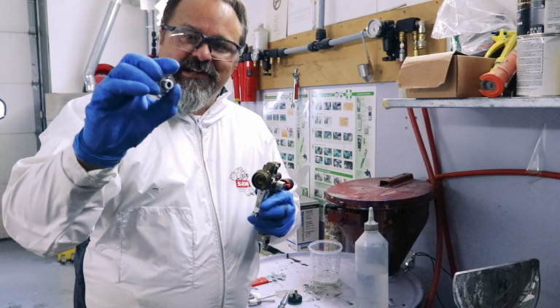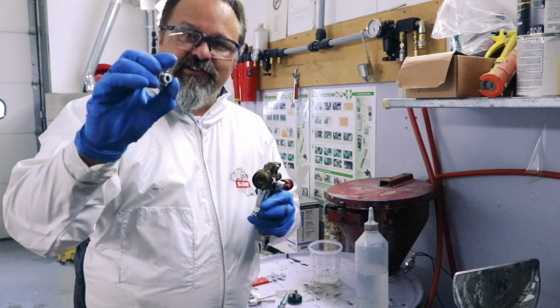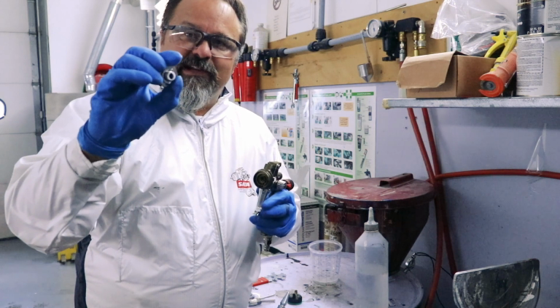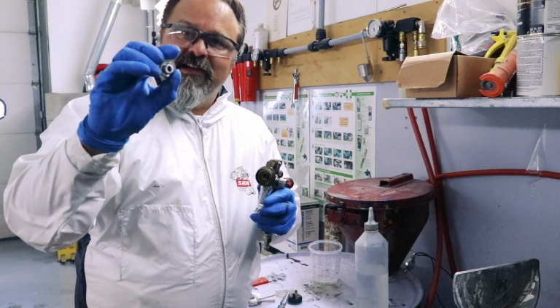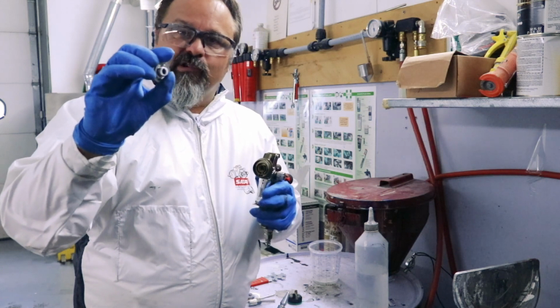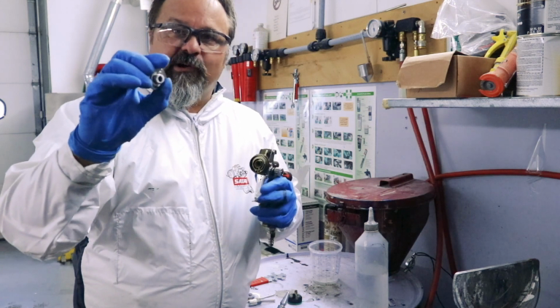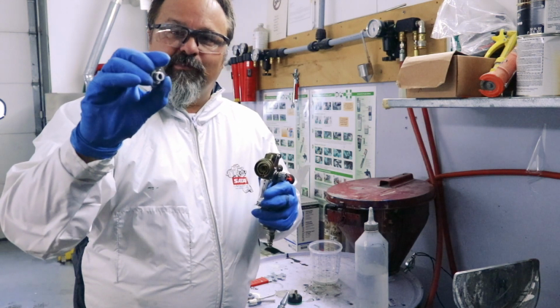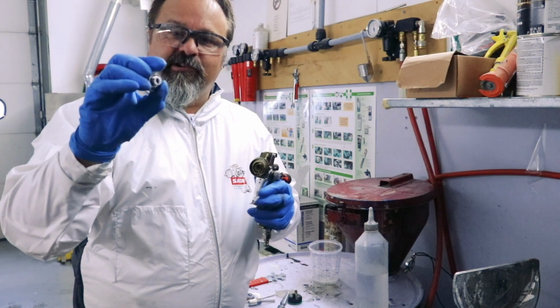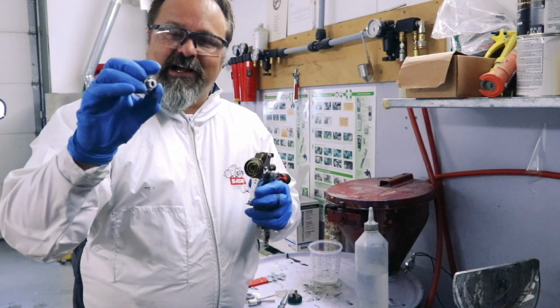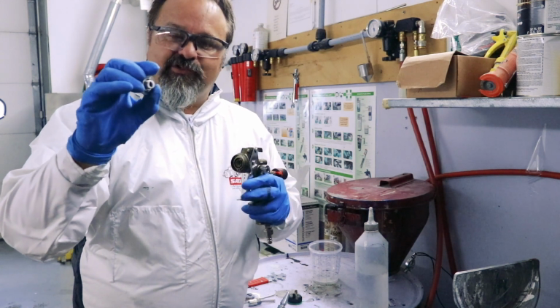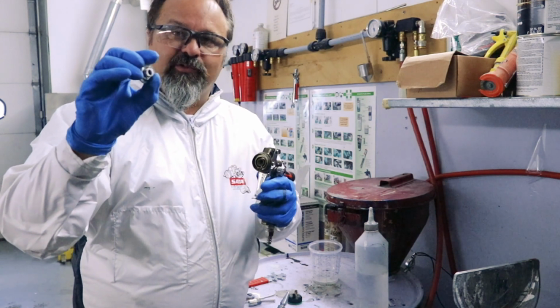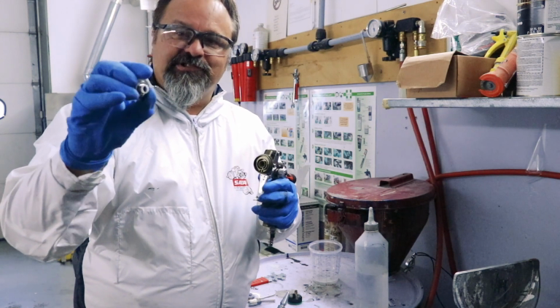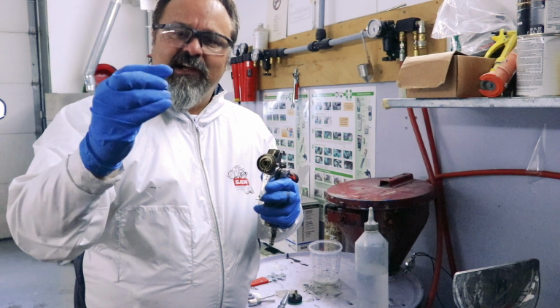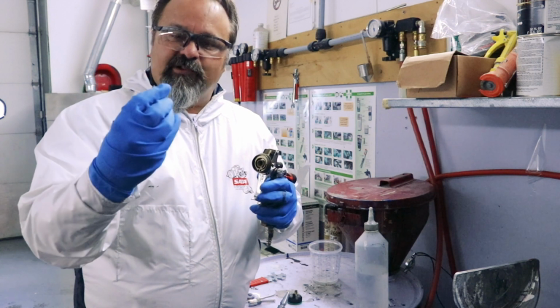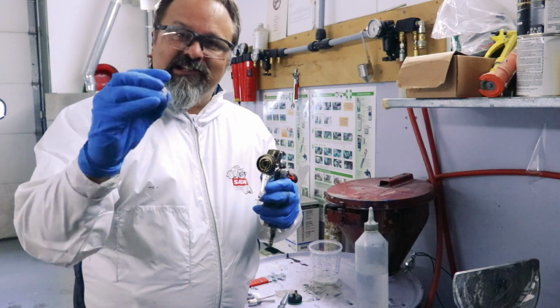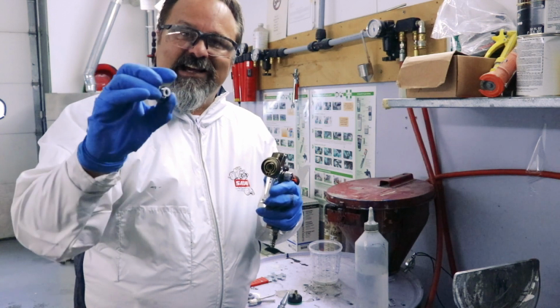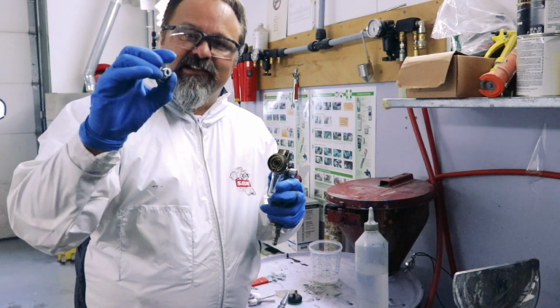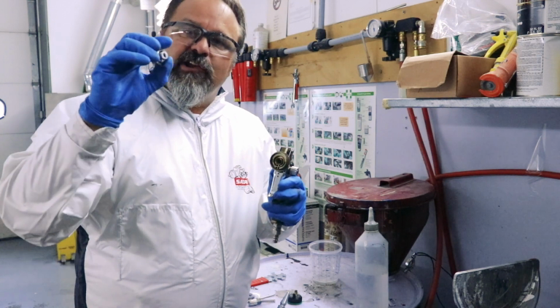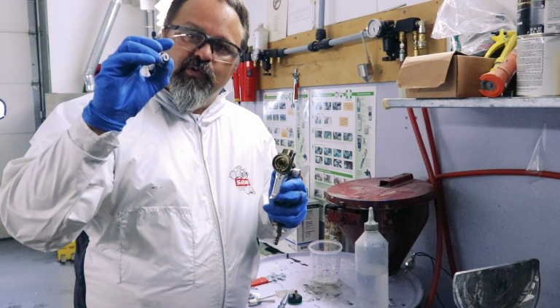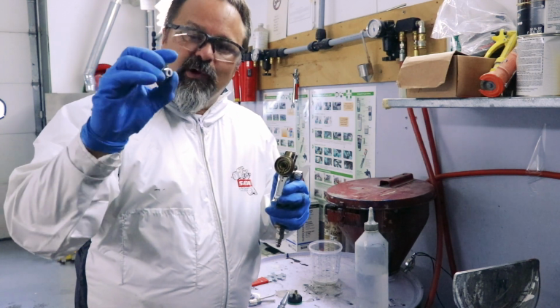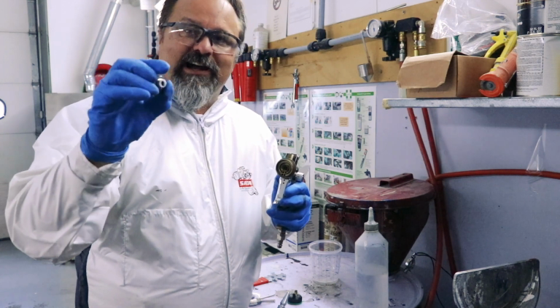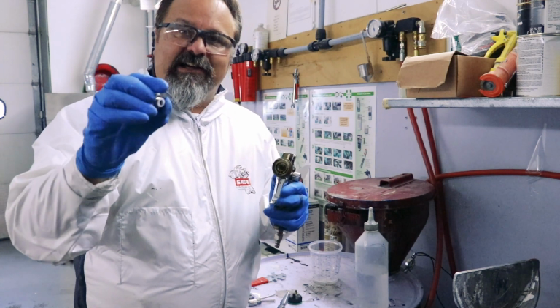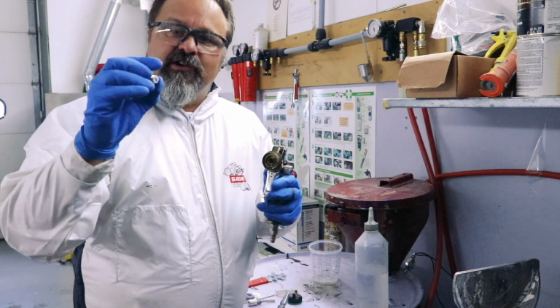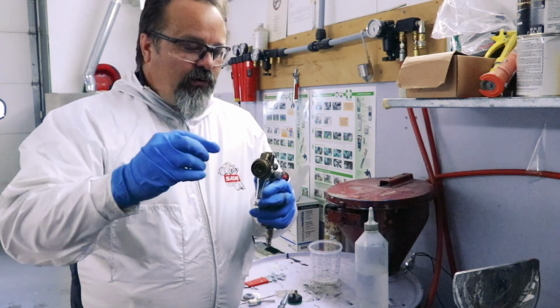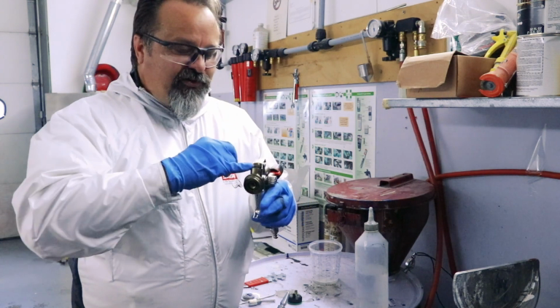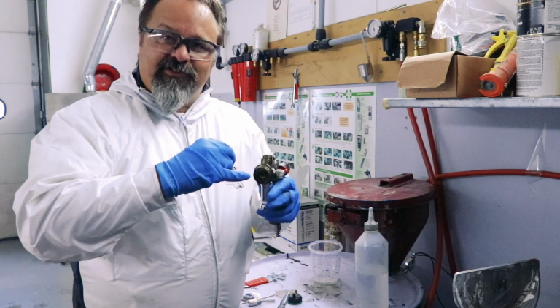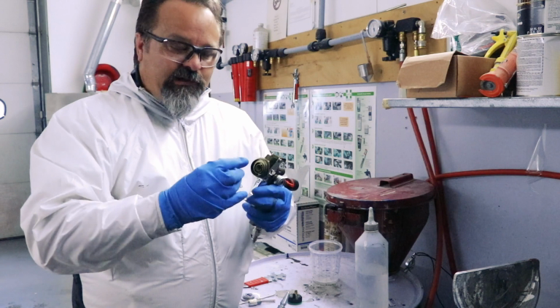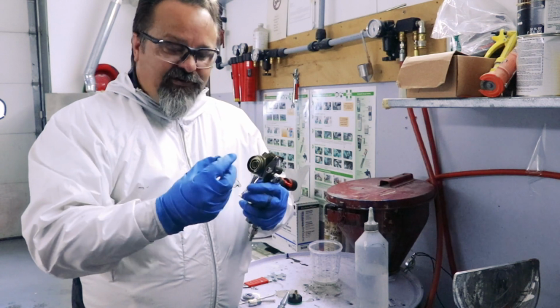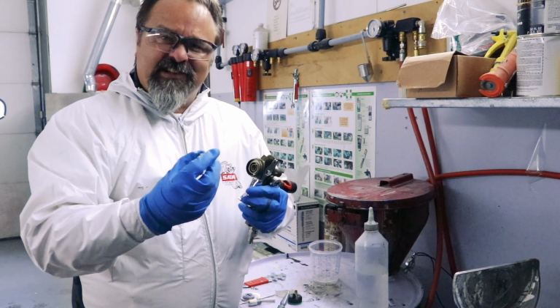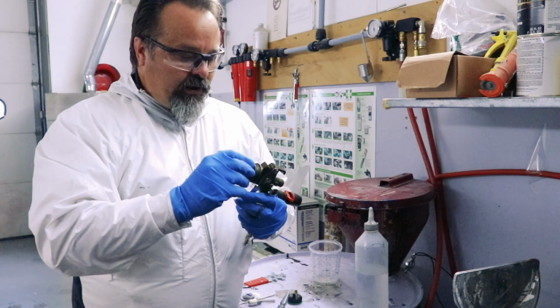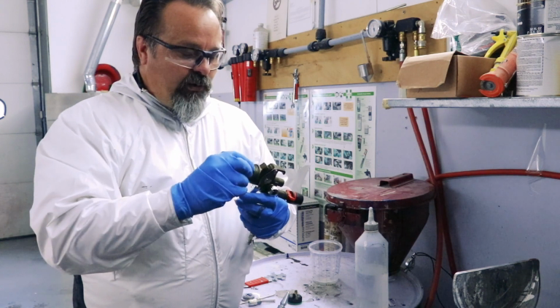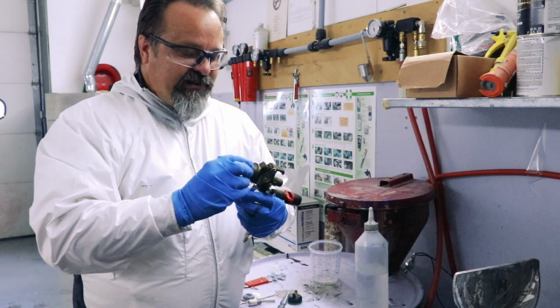That white seal needs to be kept in good working order. Make sure you're not using too coarse of brushes. Make sure that you clean that and that you blow it dry at night. Don't leave solvent inside your gun that's going to sit and soak on that white seal.